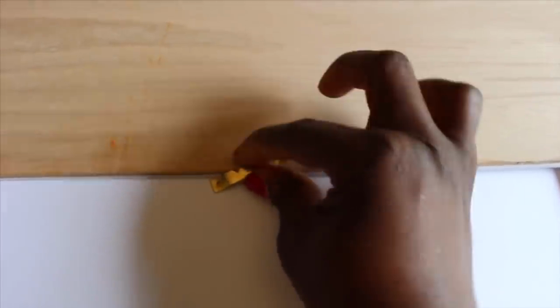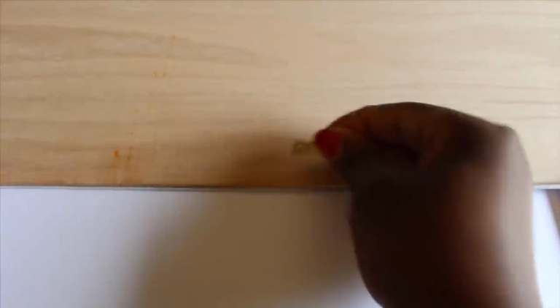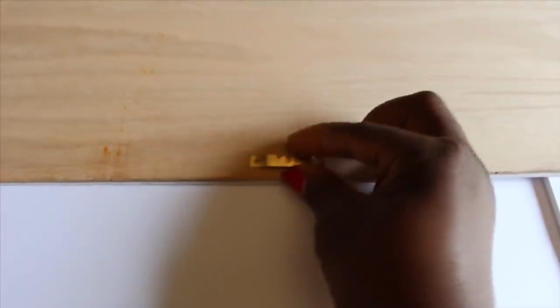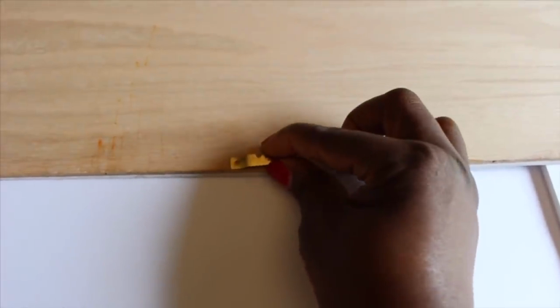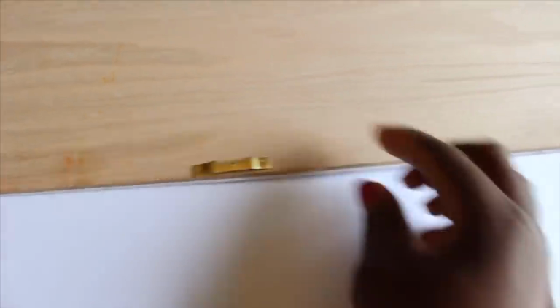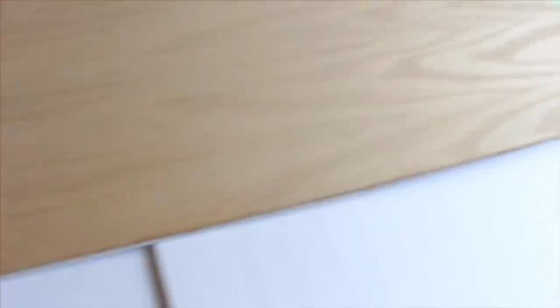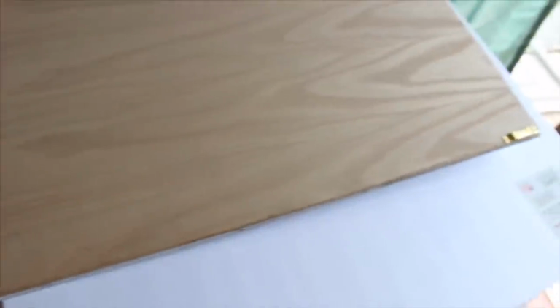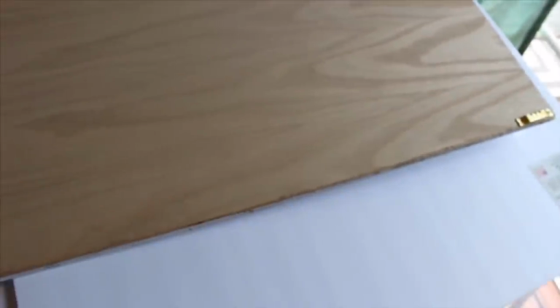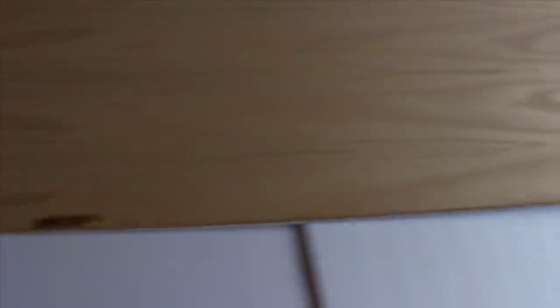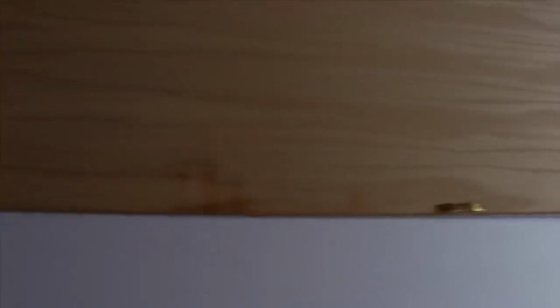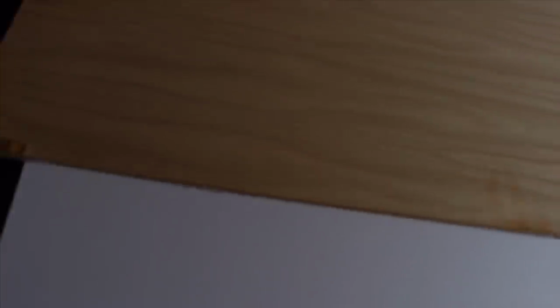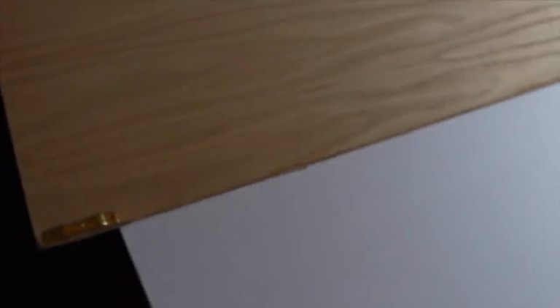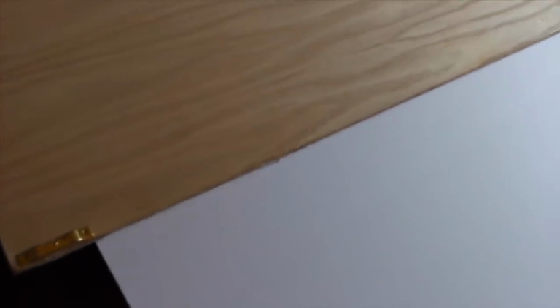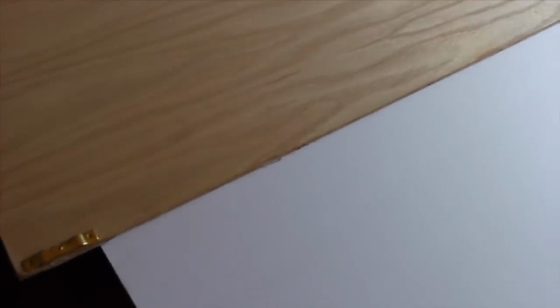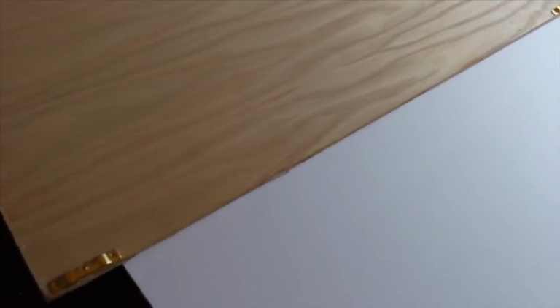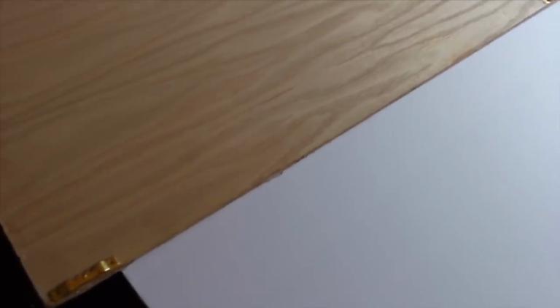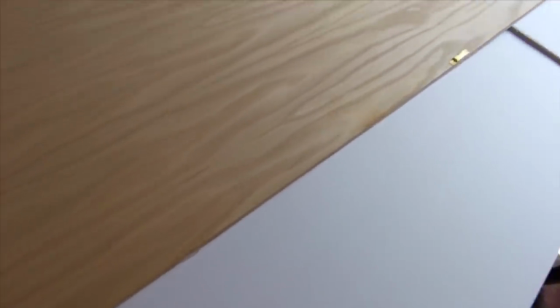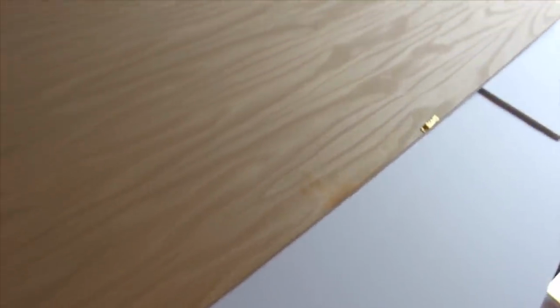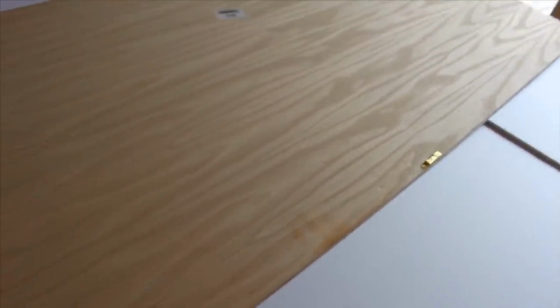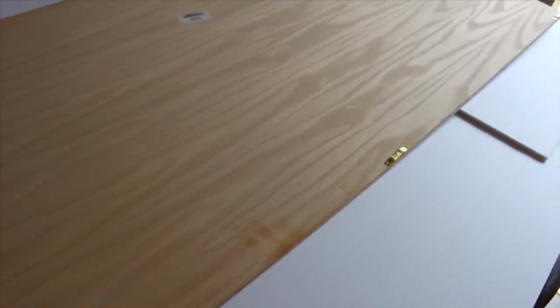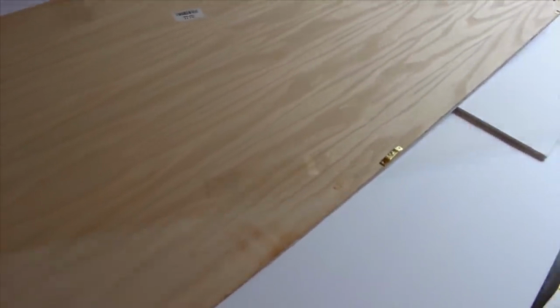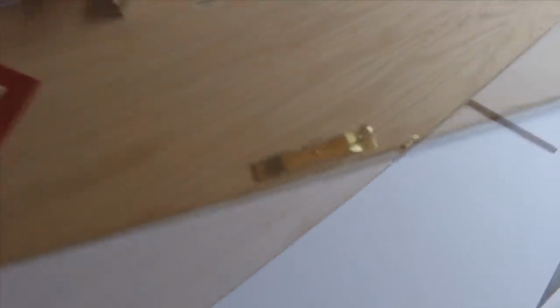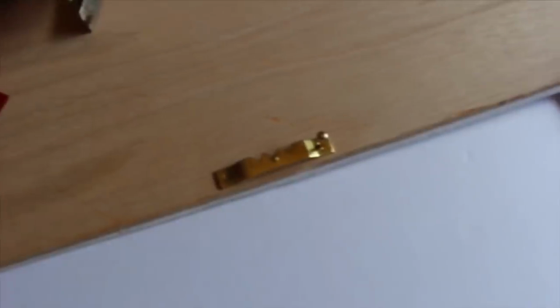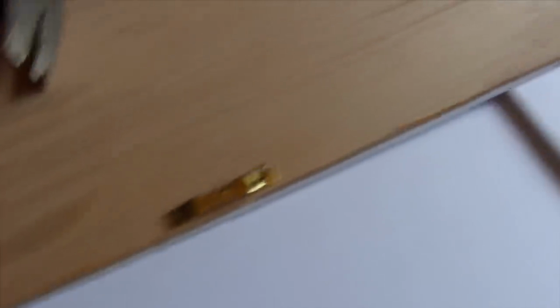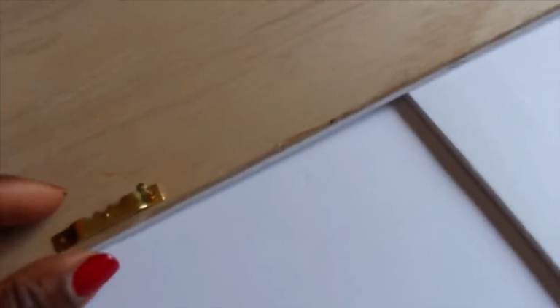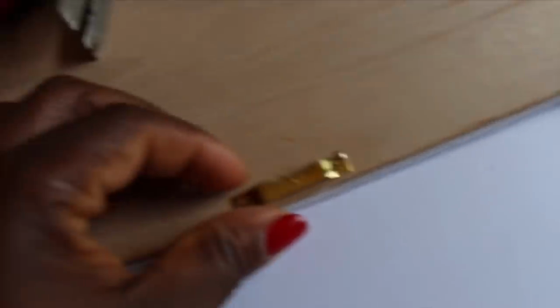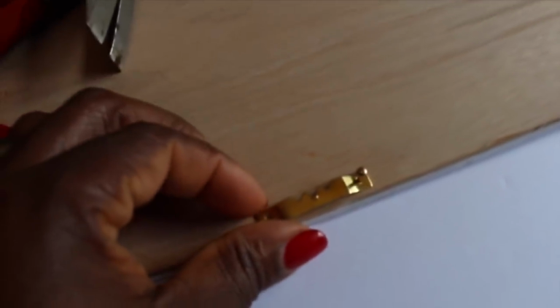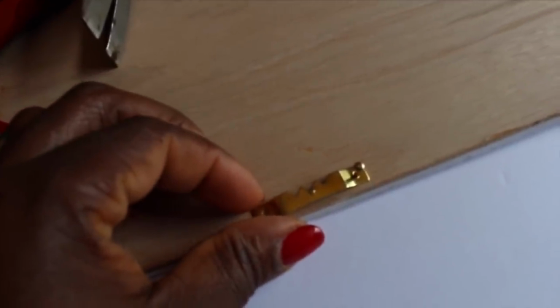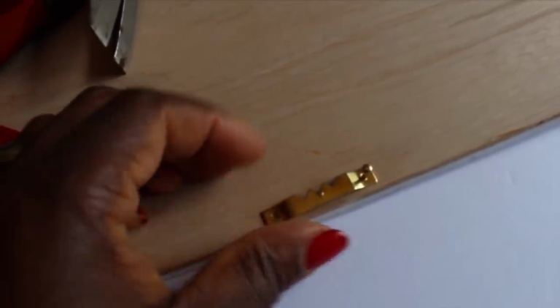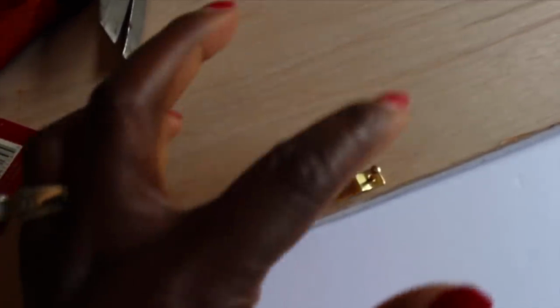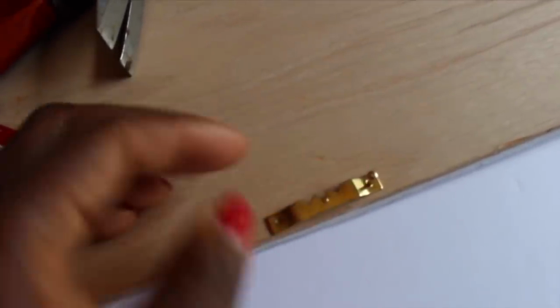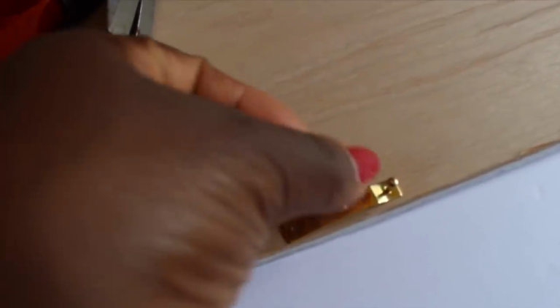This is what I'll be using to hang my board. I have one in the middle, one on the left, and one on the right. And to secure this to the wood, I am using the small nails here — two on each.